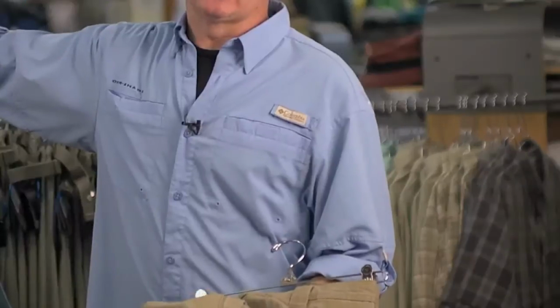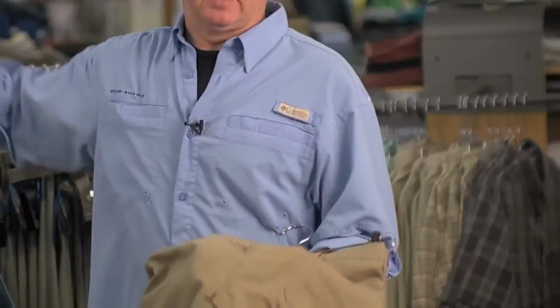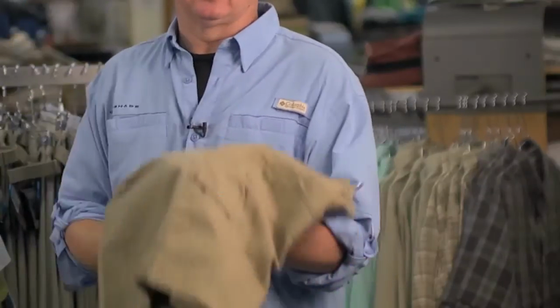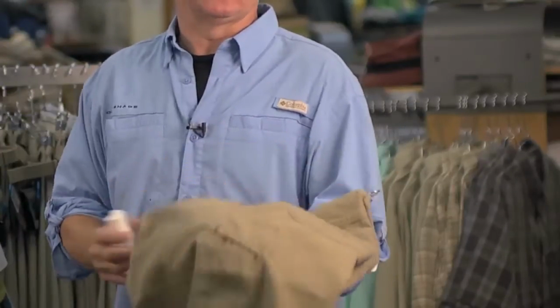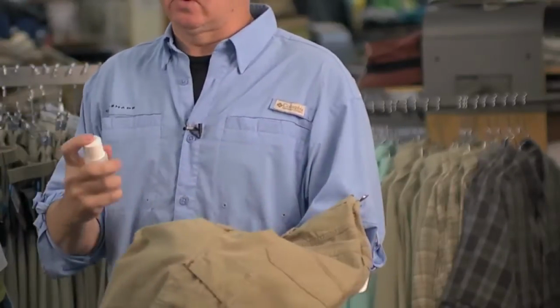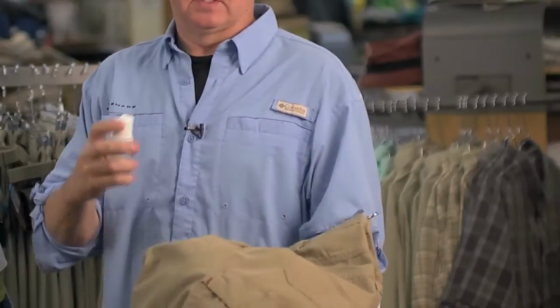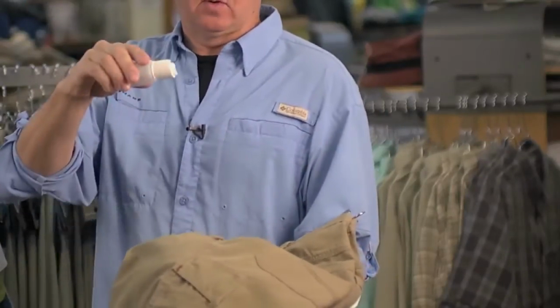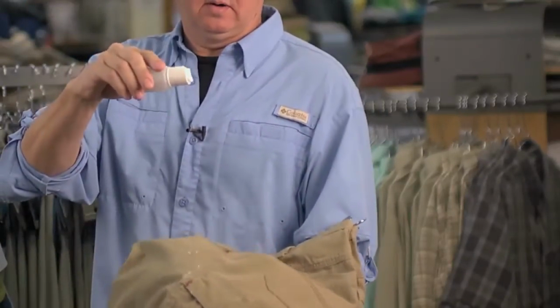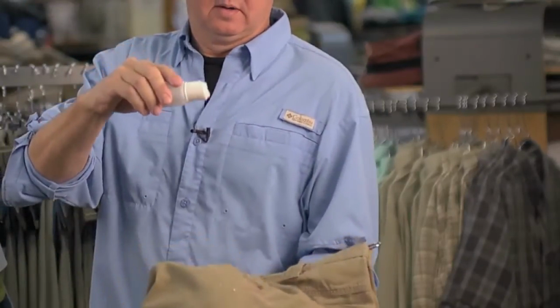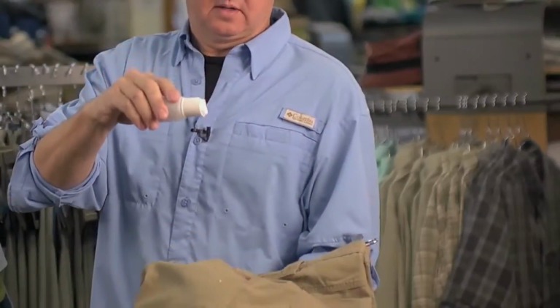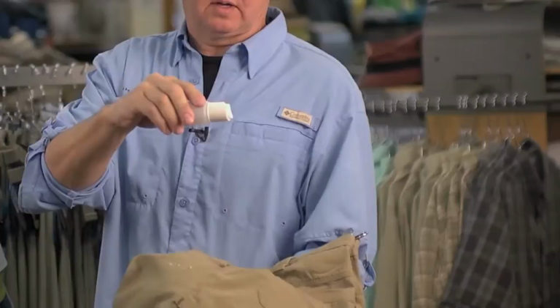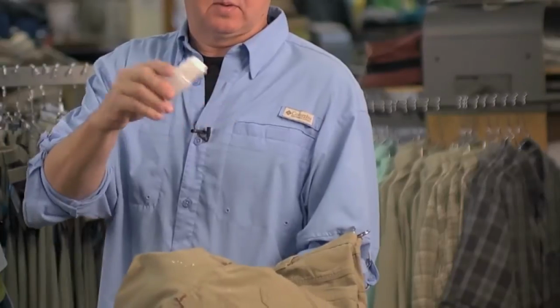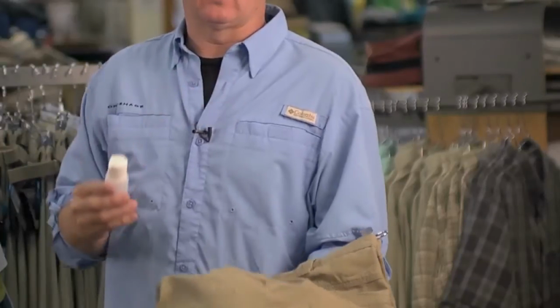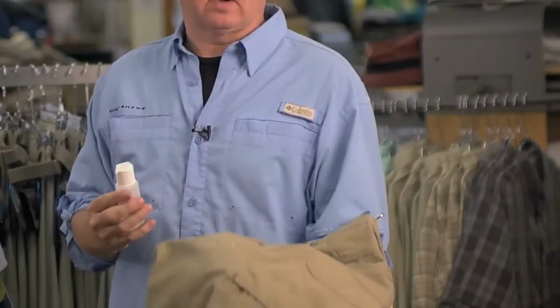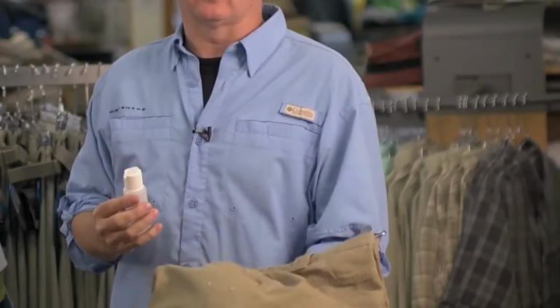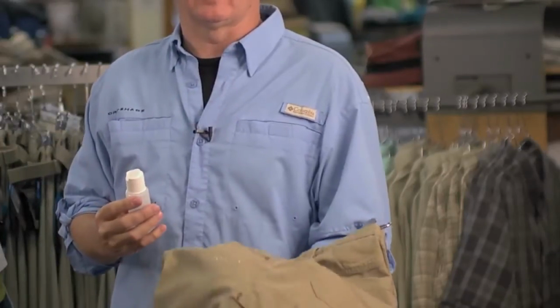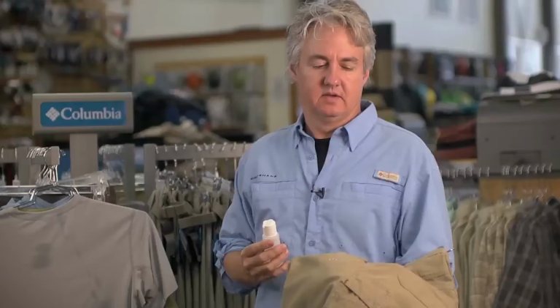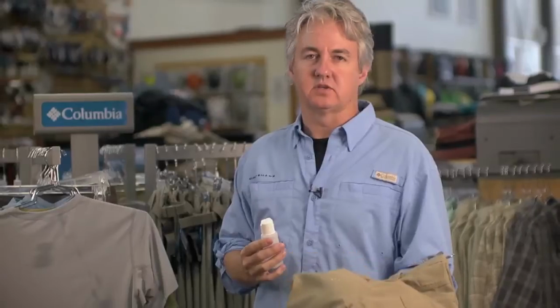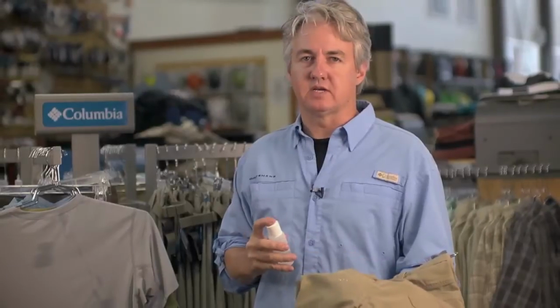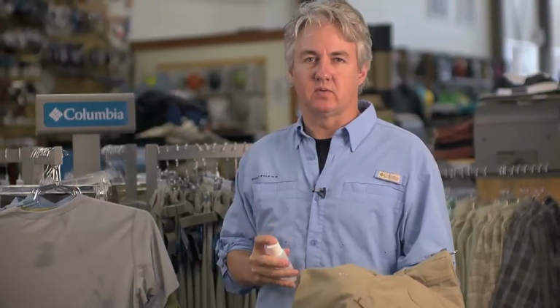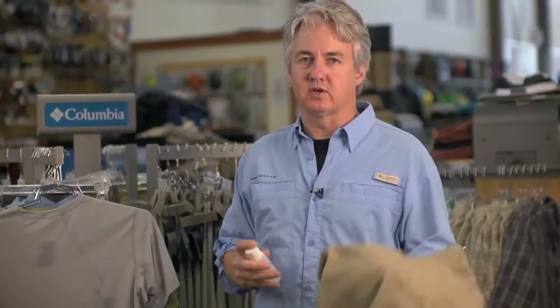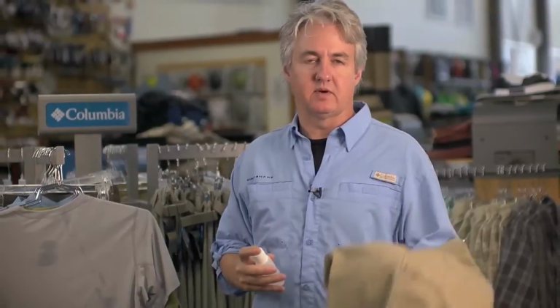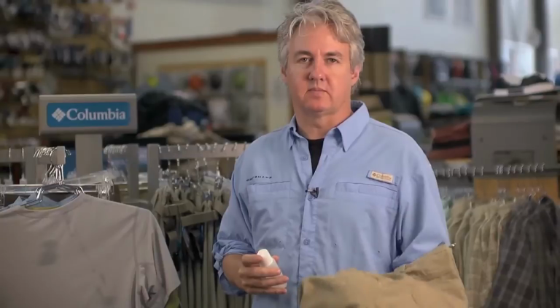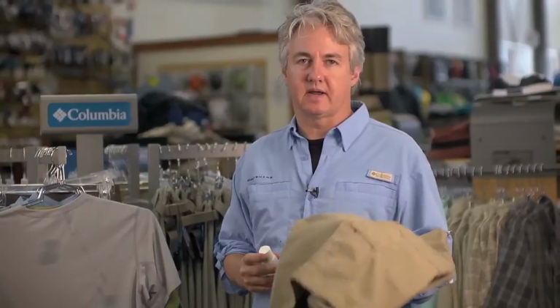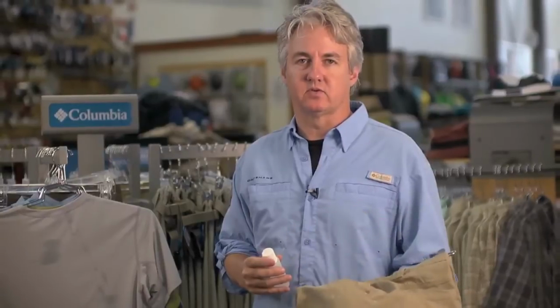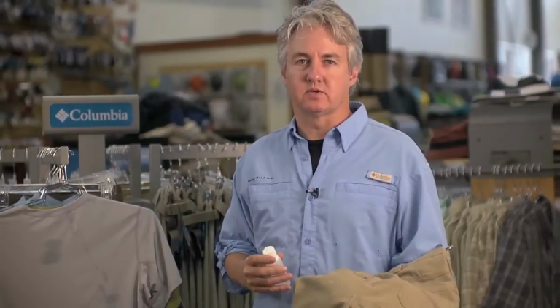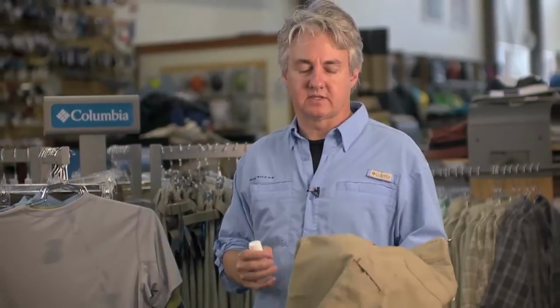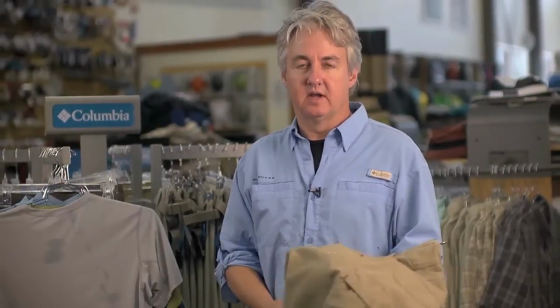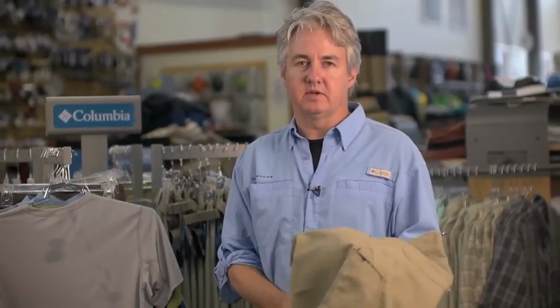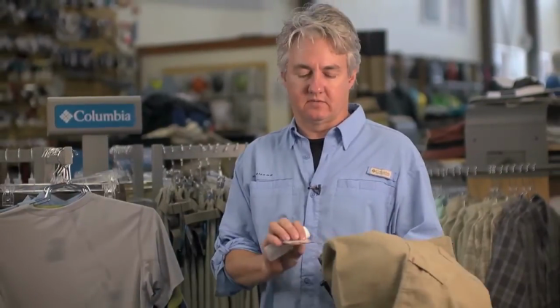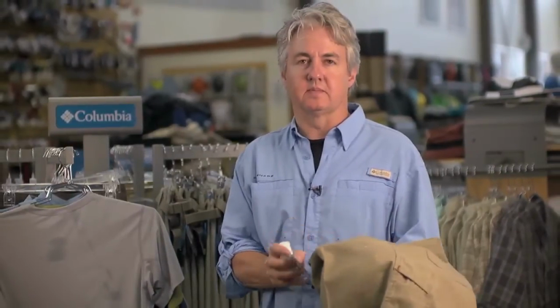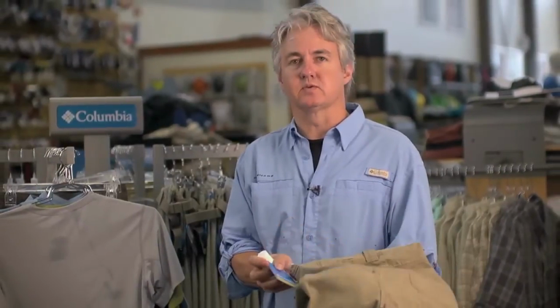But we're starting to put it into shorts. So this DWR — going to class, going to work, going on the trail — it also dries really quick. If you jump in the river, jump right back out, your shorts are super dry. That's called OmniShield from Columbia Sportswear.